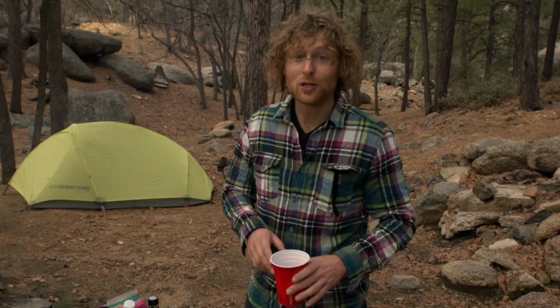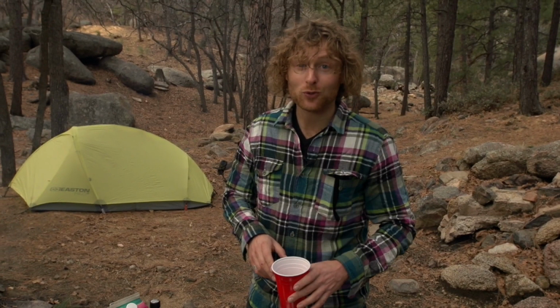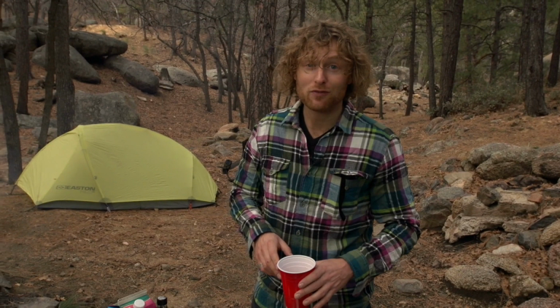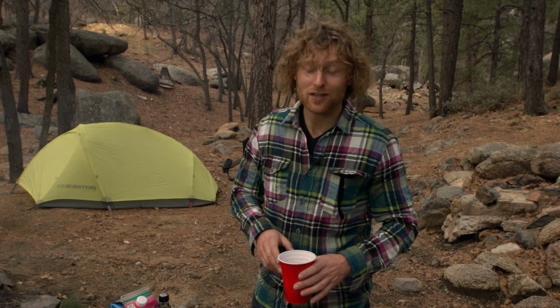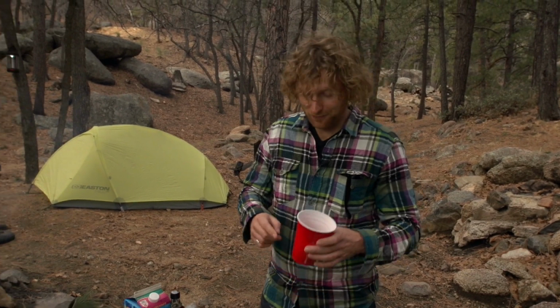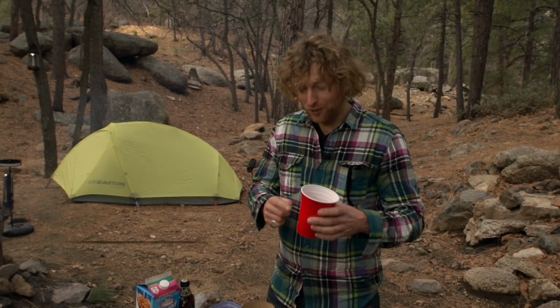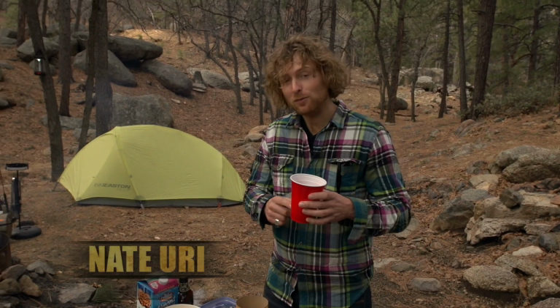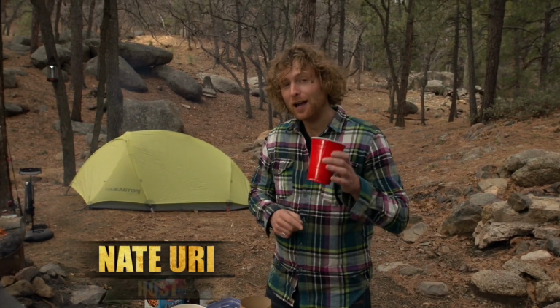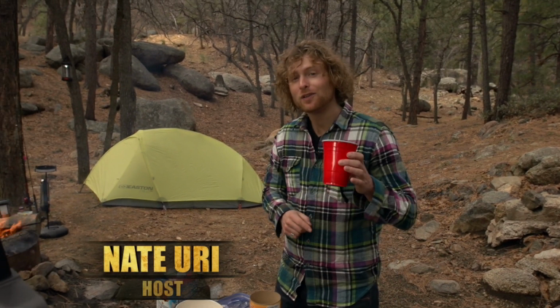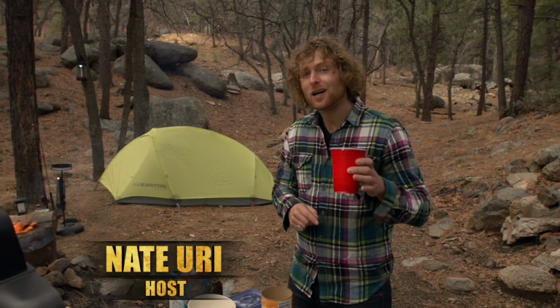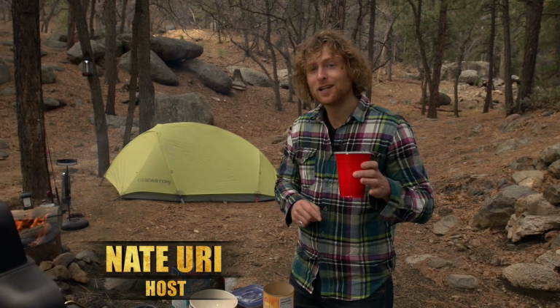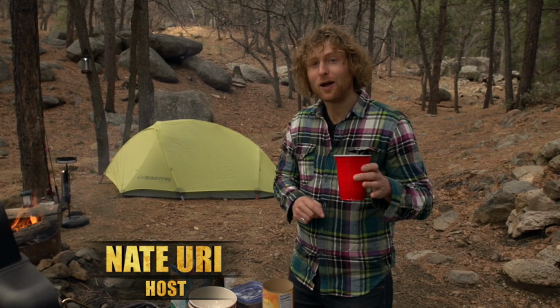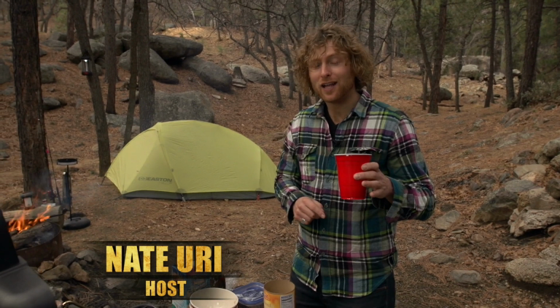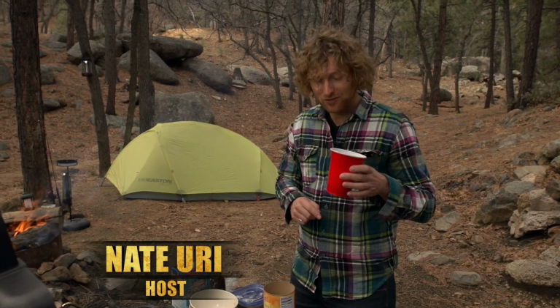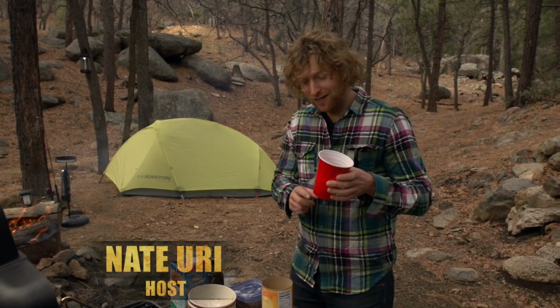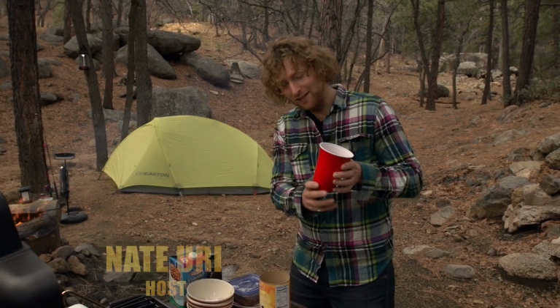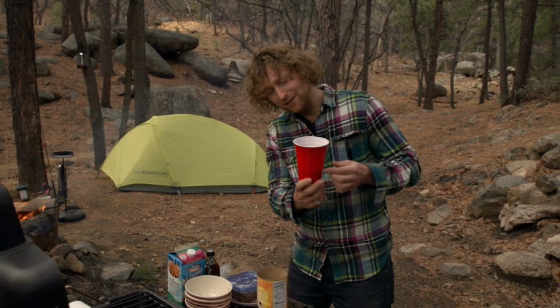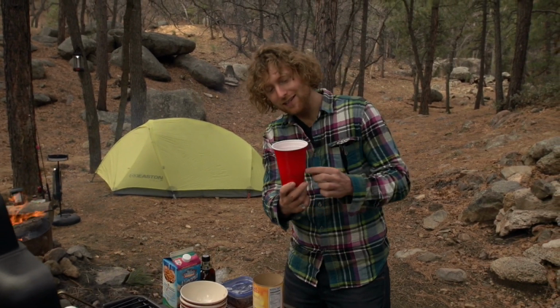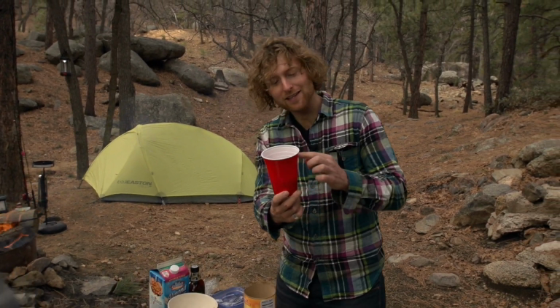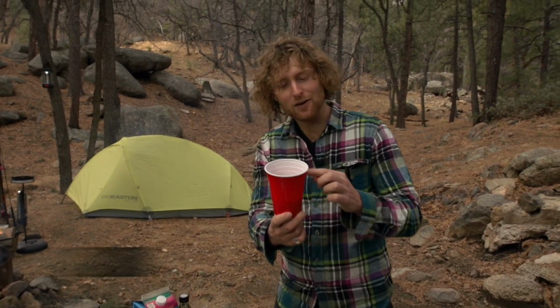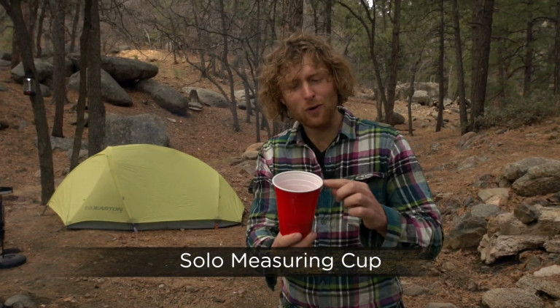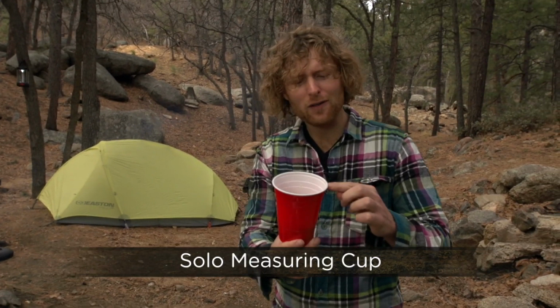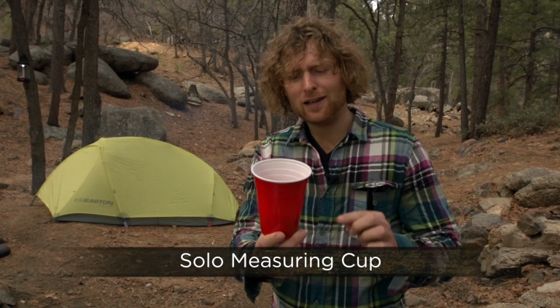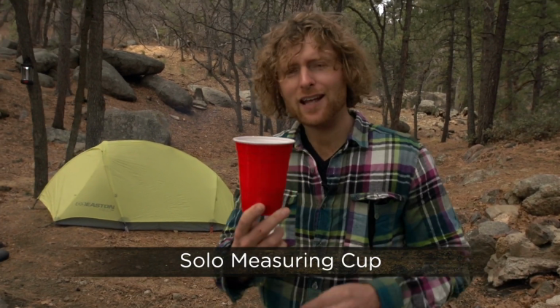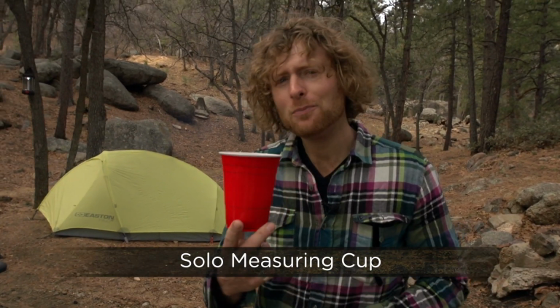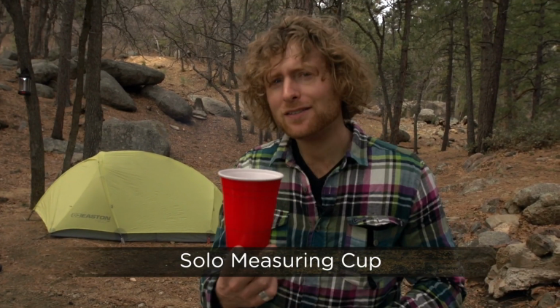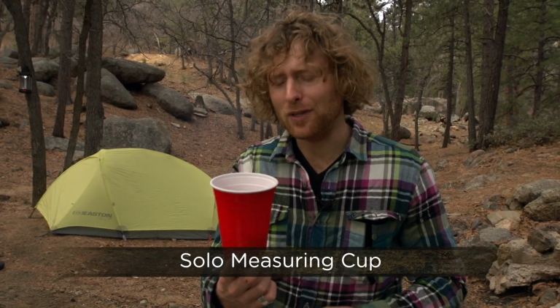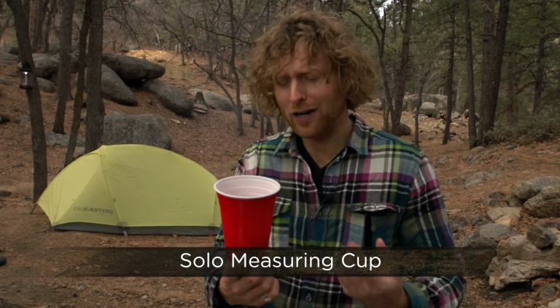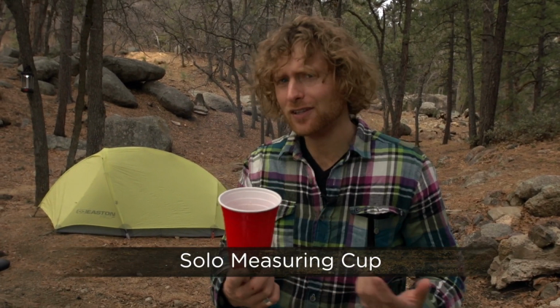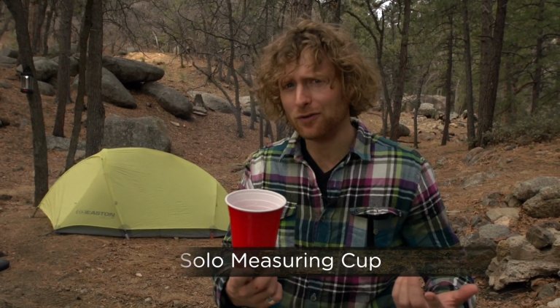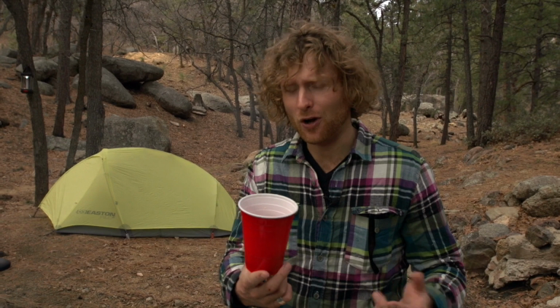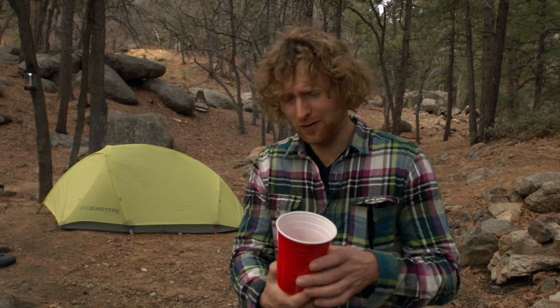Here's a really fun tip. You probably have one of these cups laying around your campsite. You see all these lines on here? They tend to mean something — they're not just there for show.